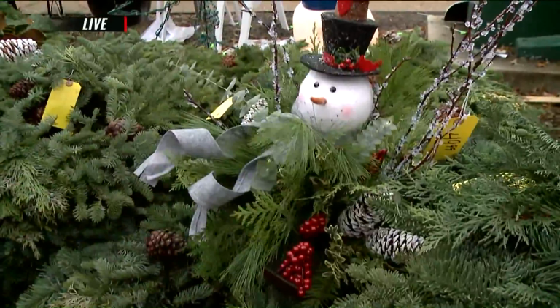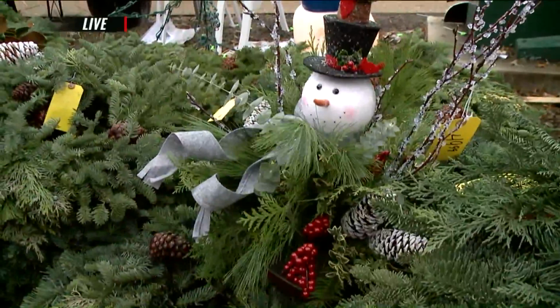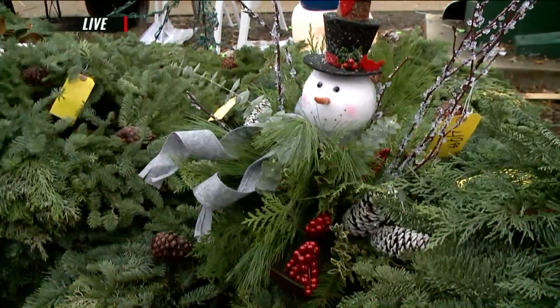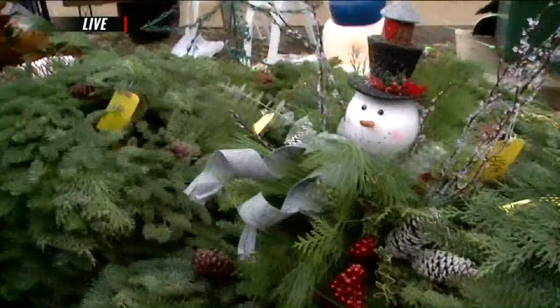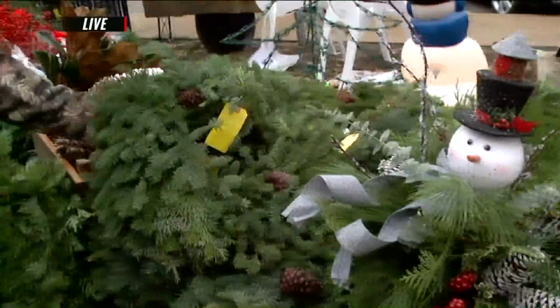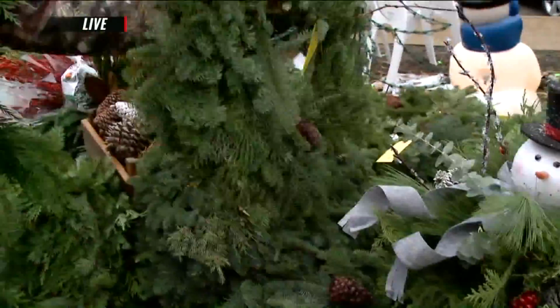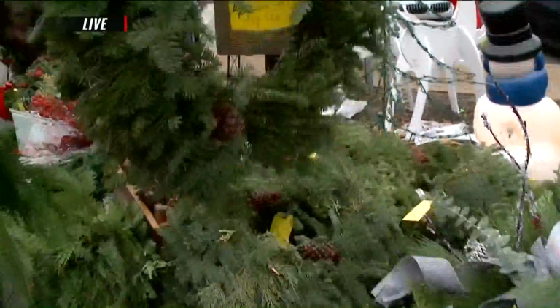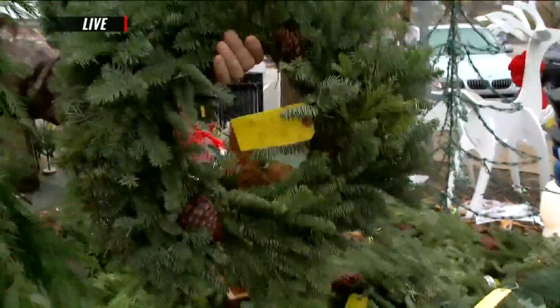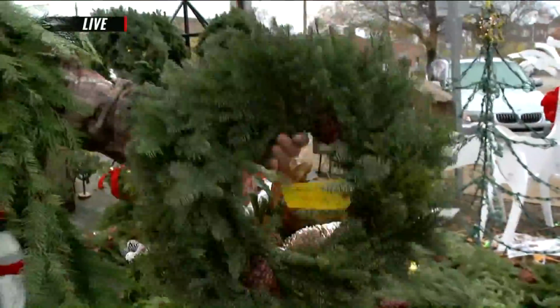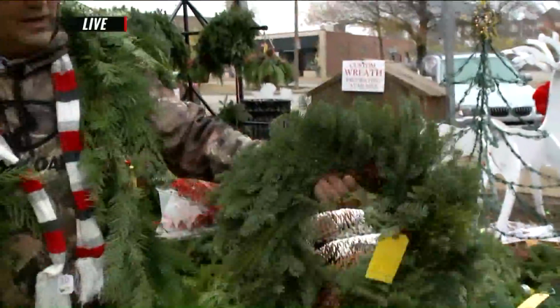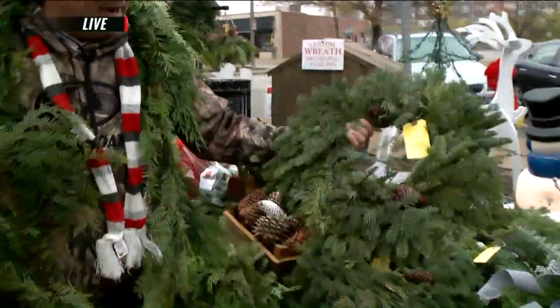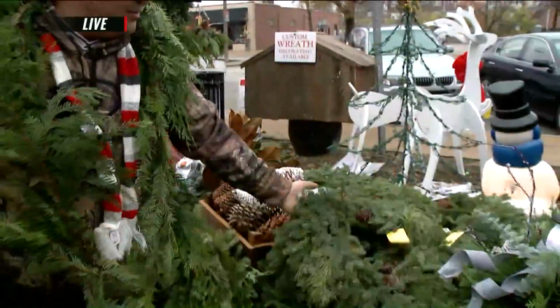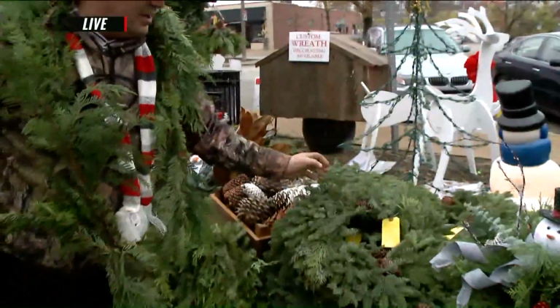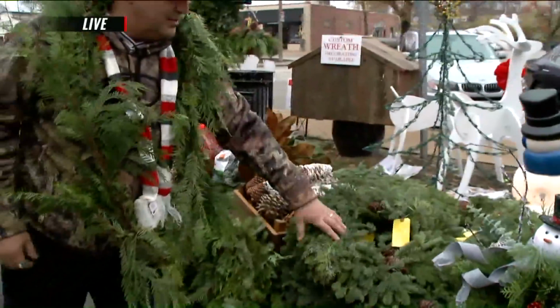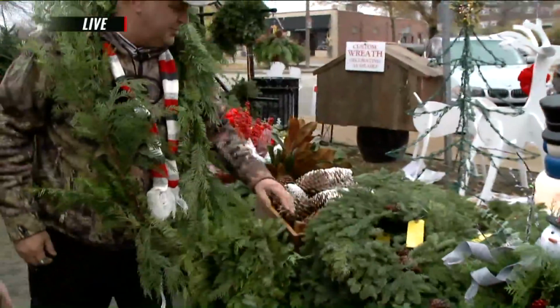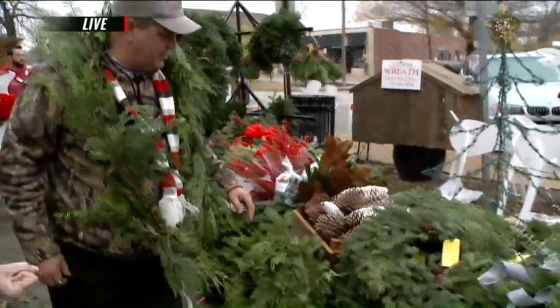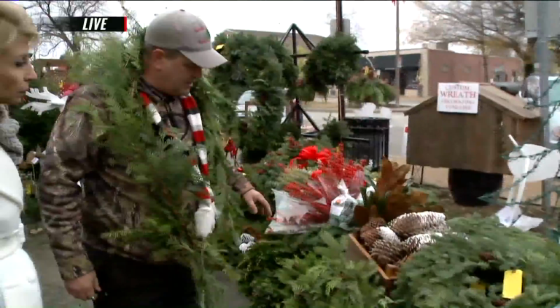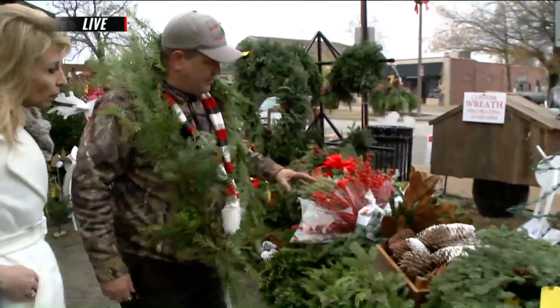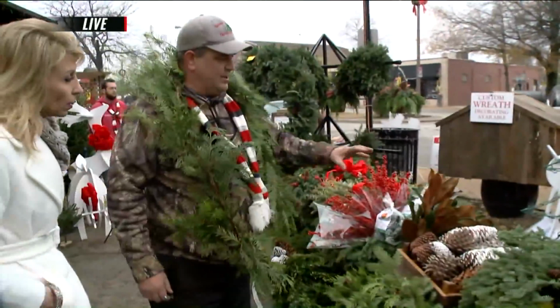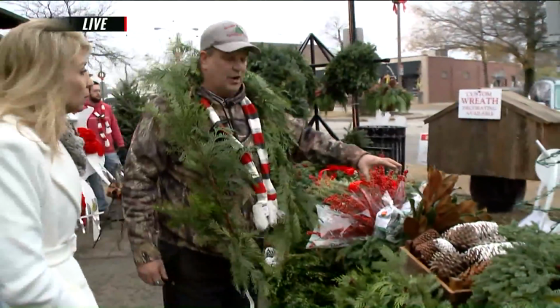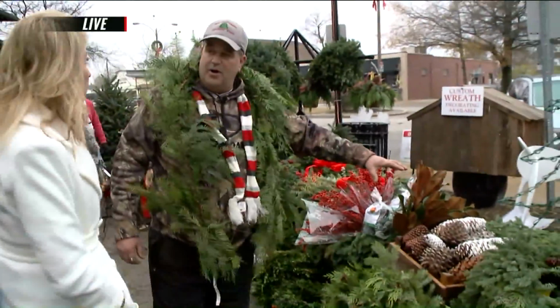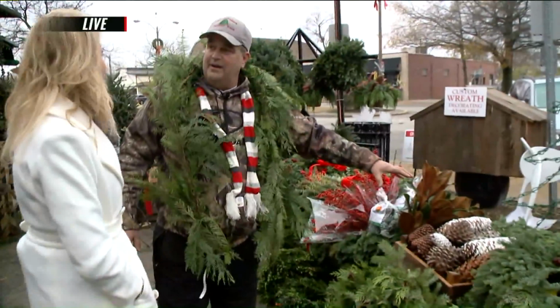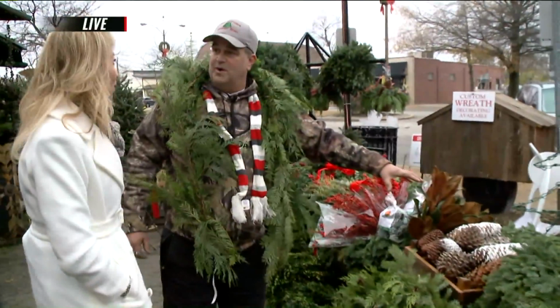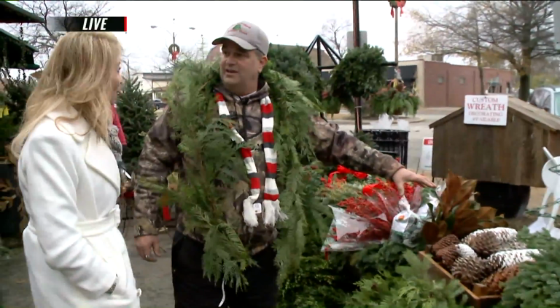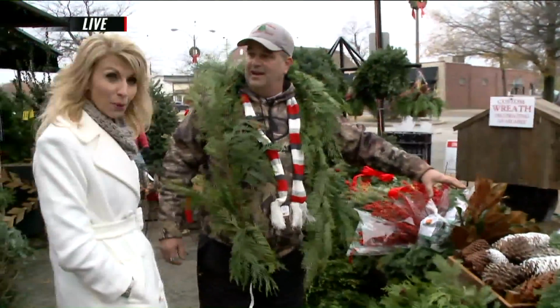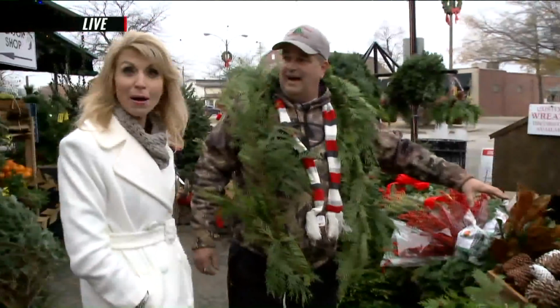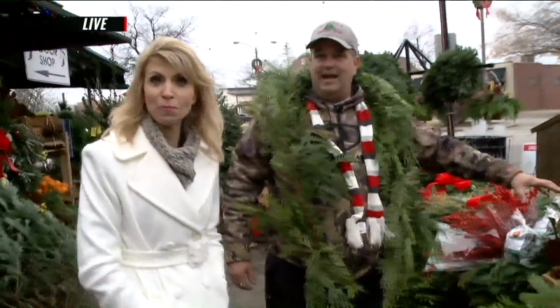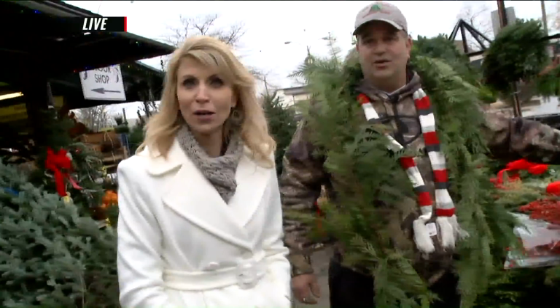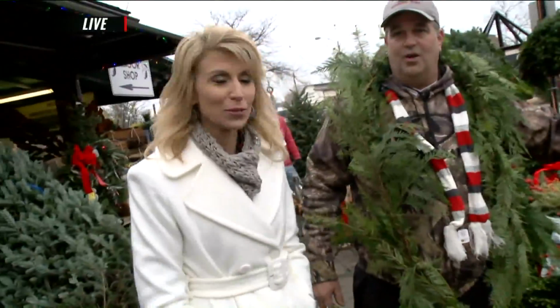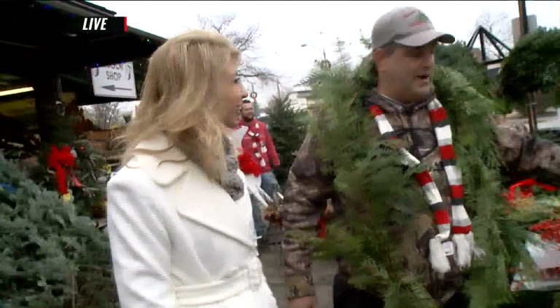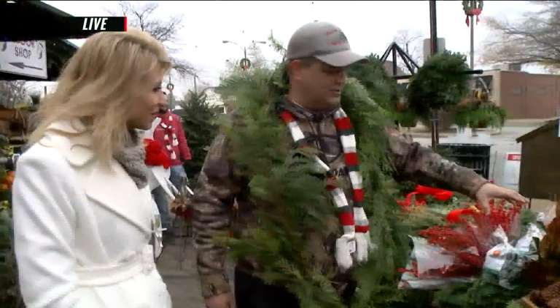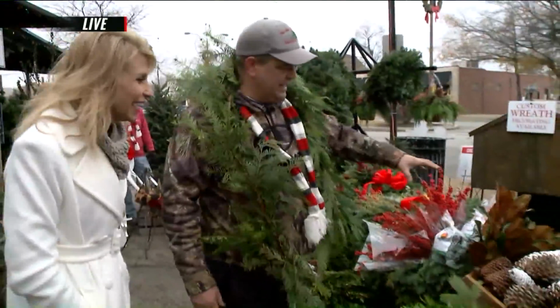This is your basic wreath, also Noble Fir. Got some pine cones on there, some juniper. I overbought on pine cones, Margie. We'll come out and get you — I have a truckload of pine cones, please.